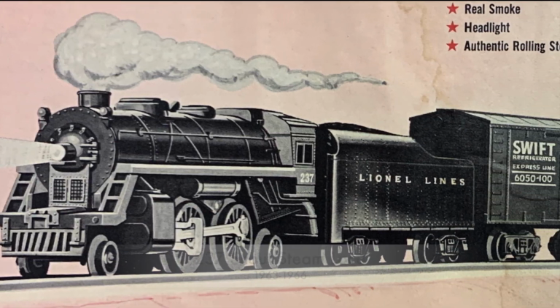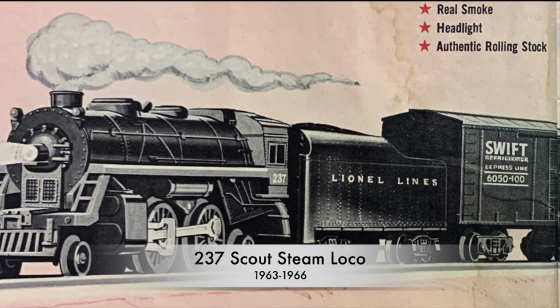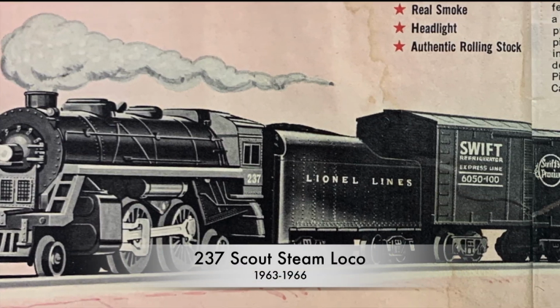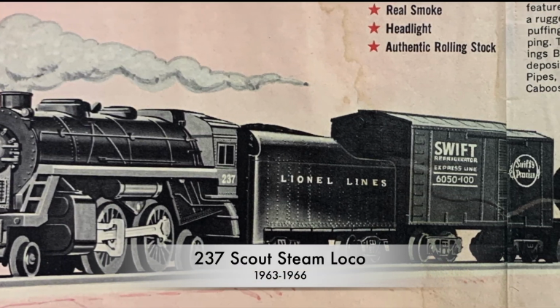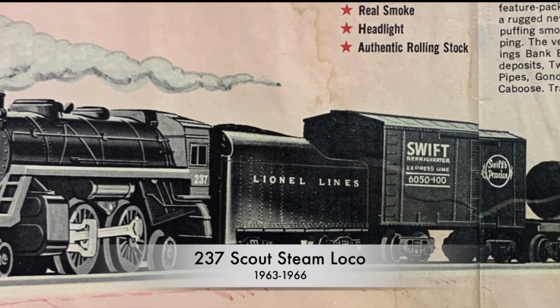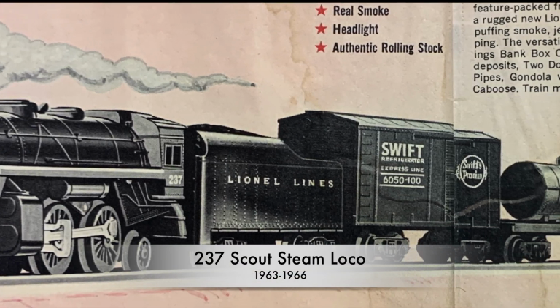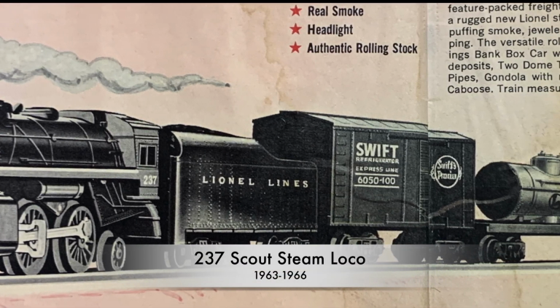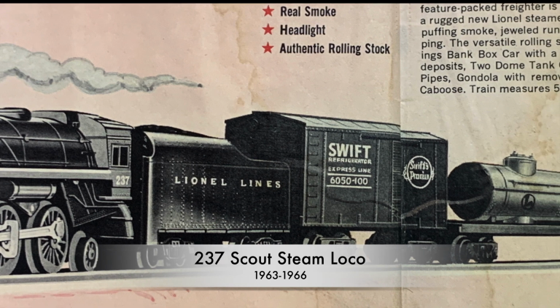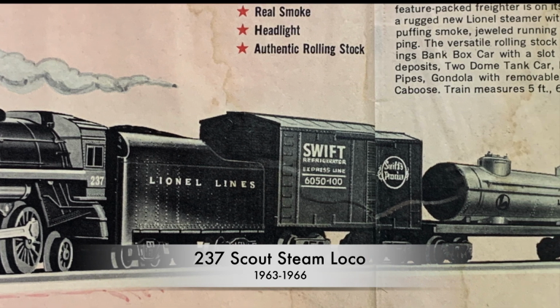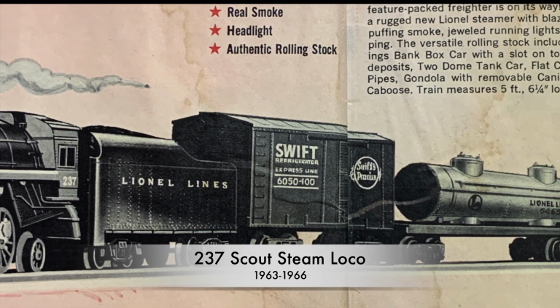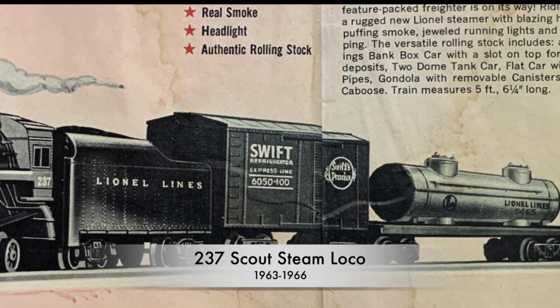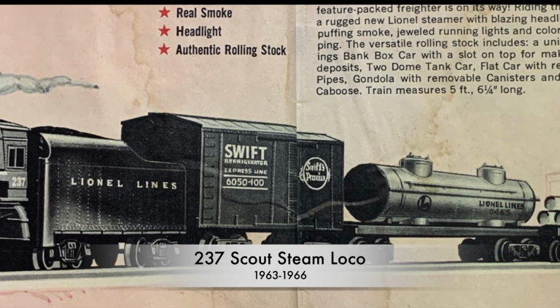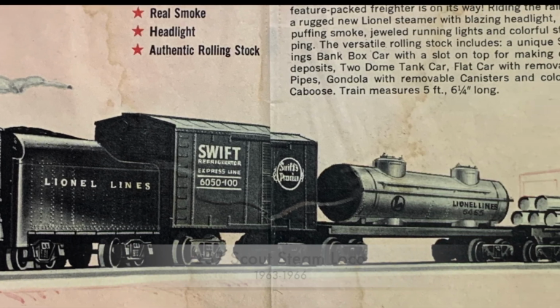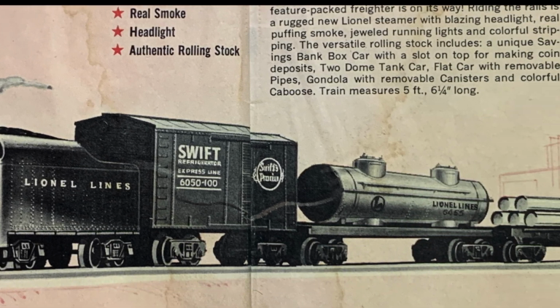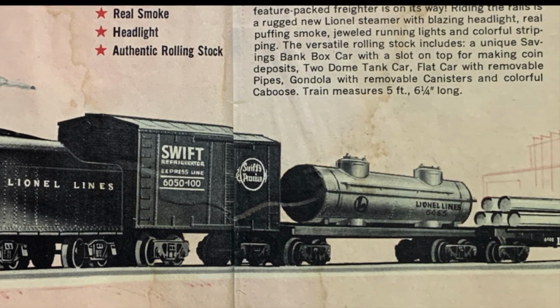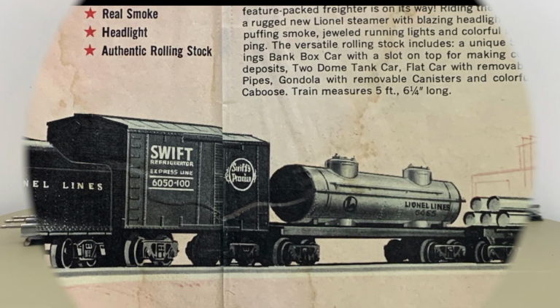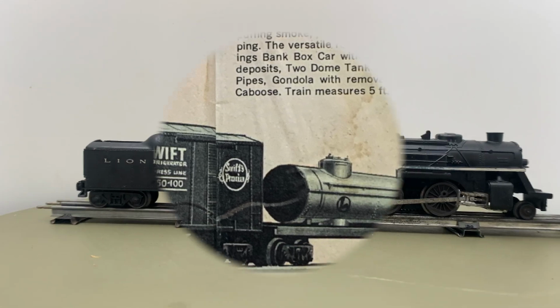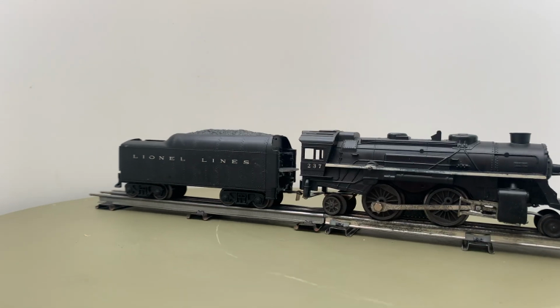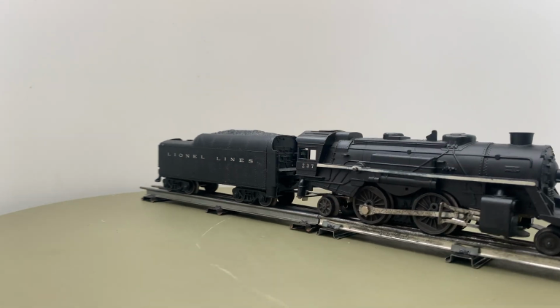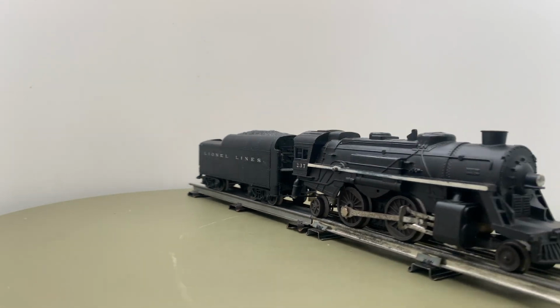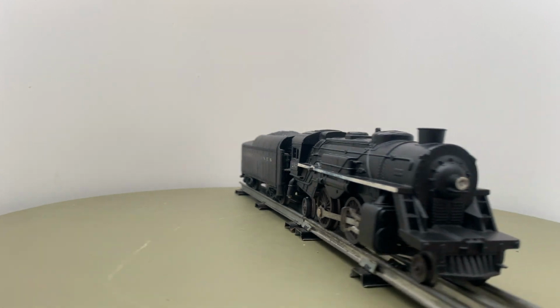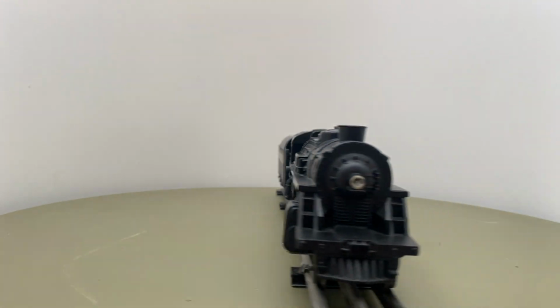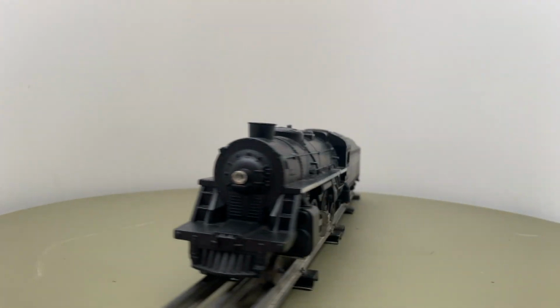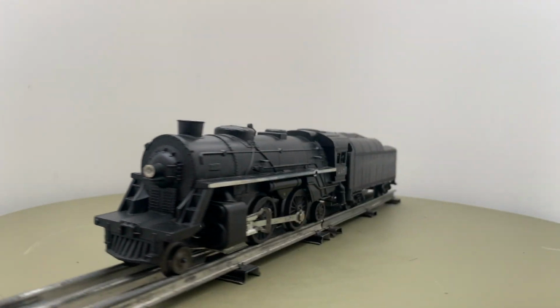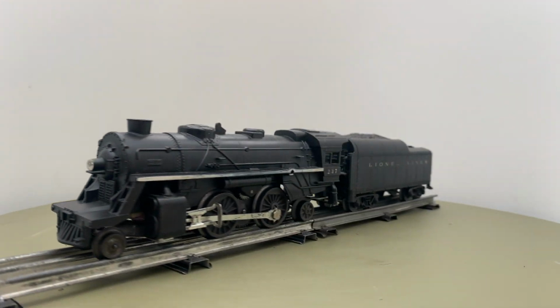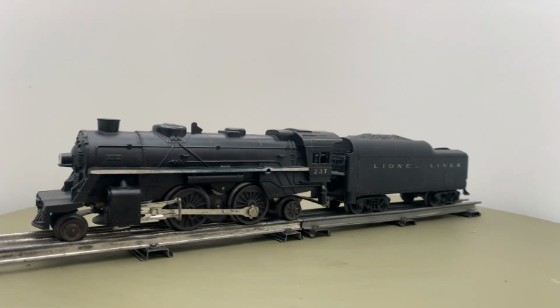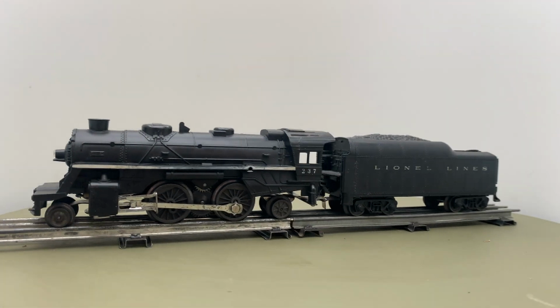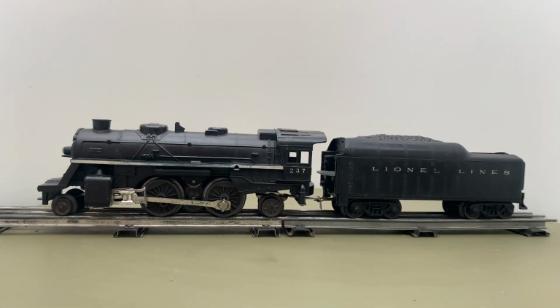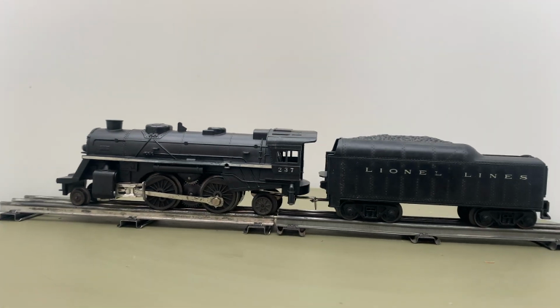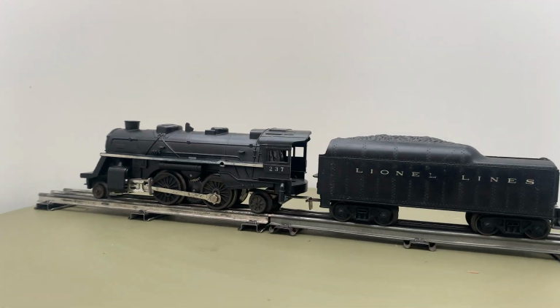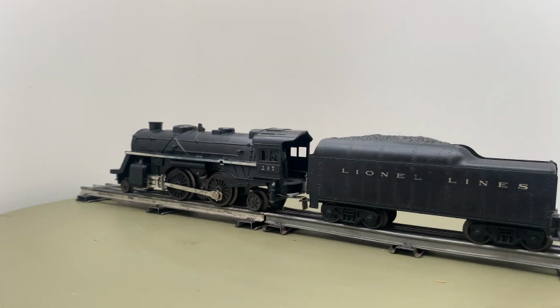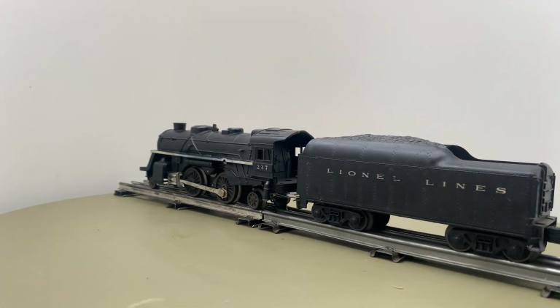The 237 had a rubber tire on one wheel to increase traction and was available with three different tenders. When delivered with the Santa Fe style tender, it was renumbered as 238.